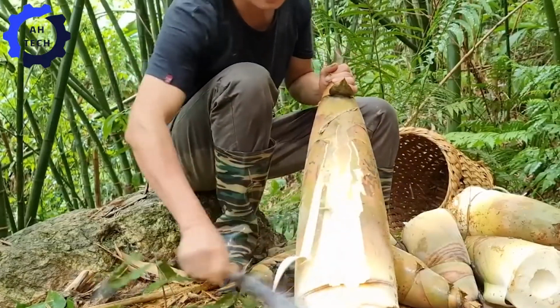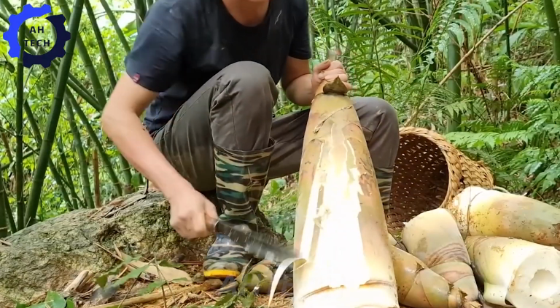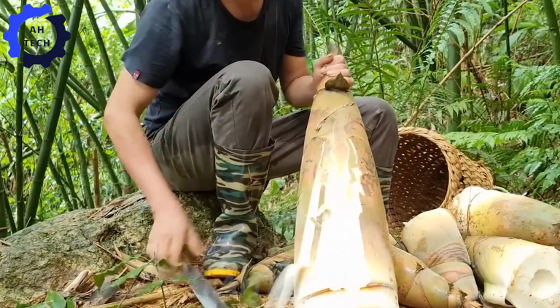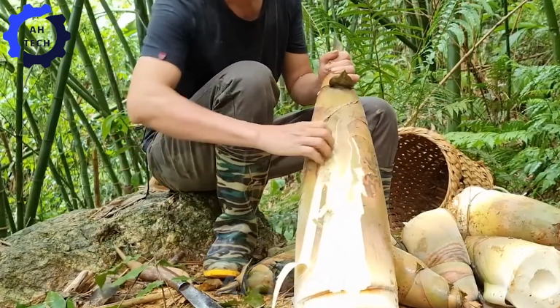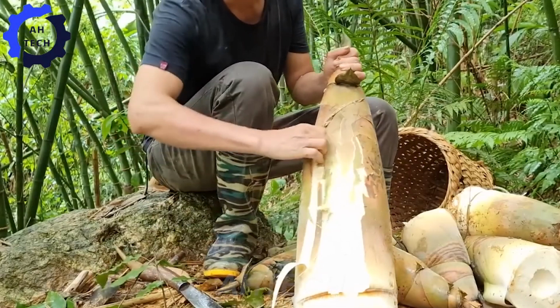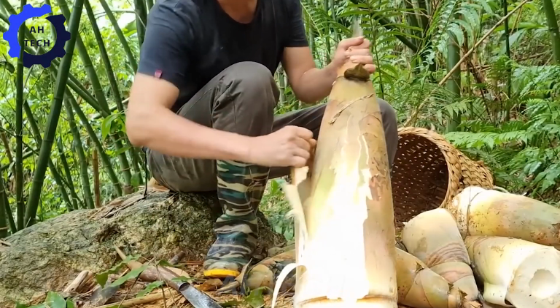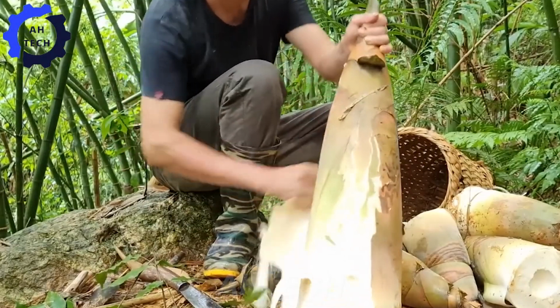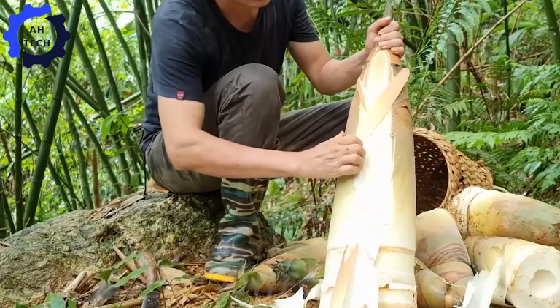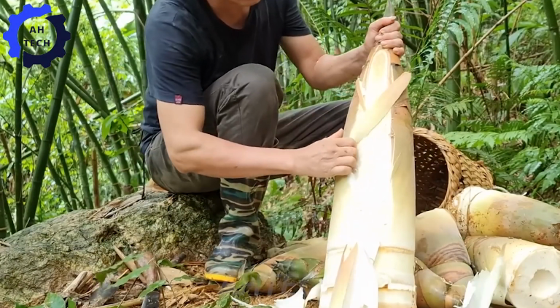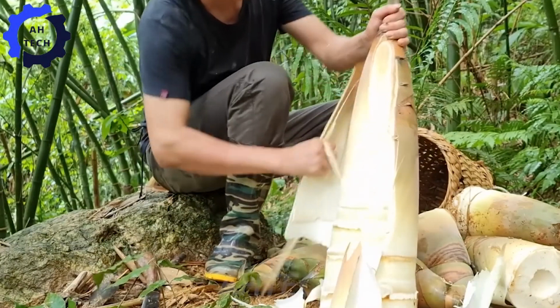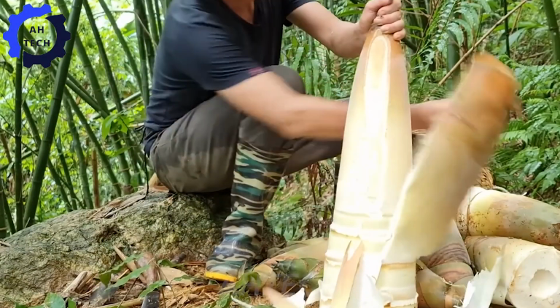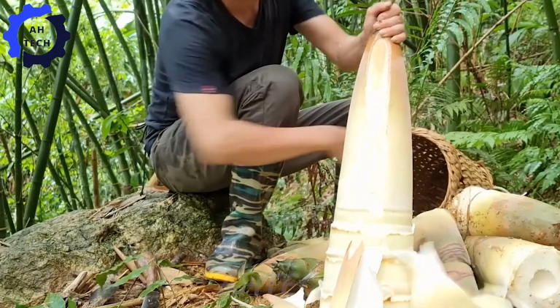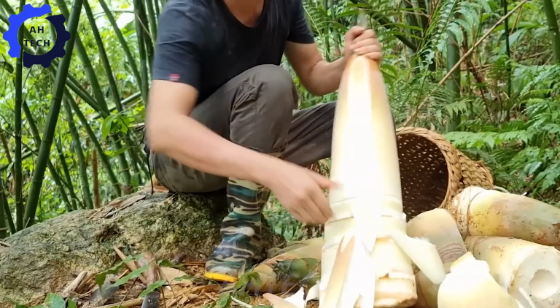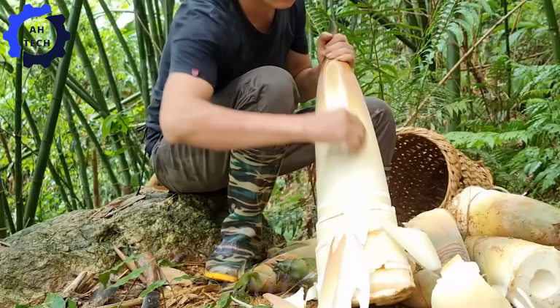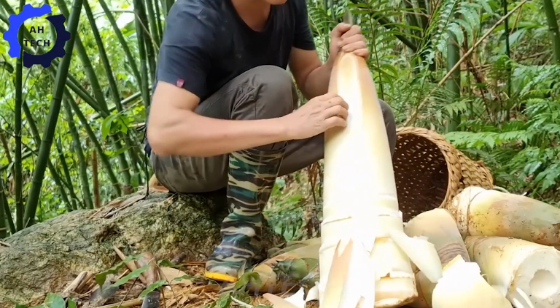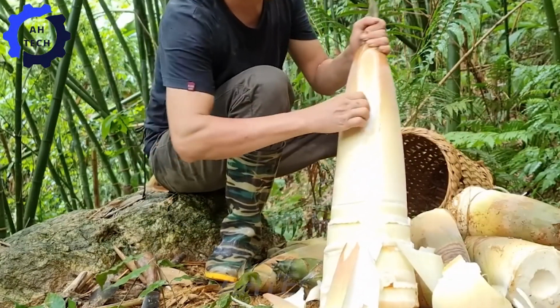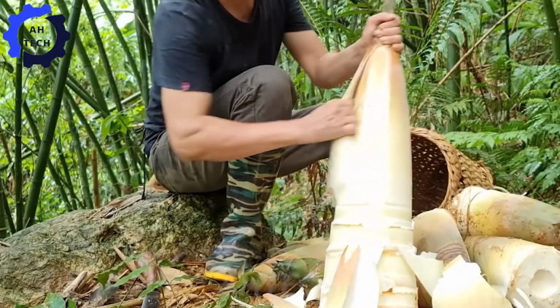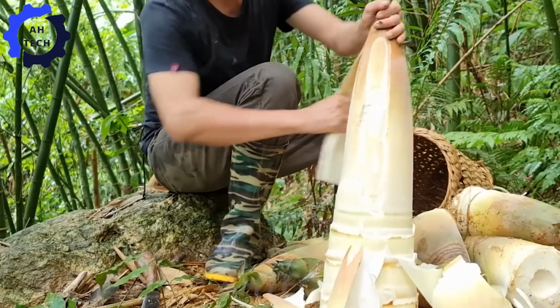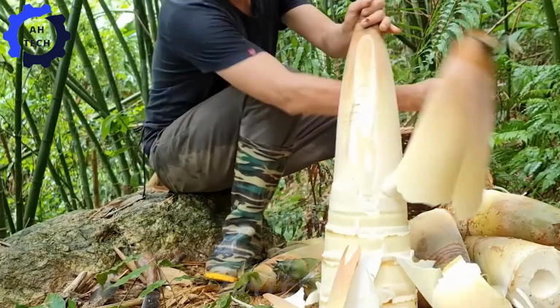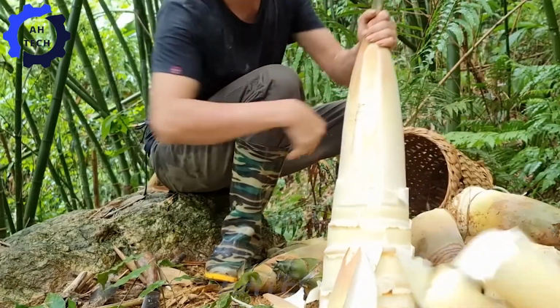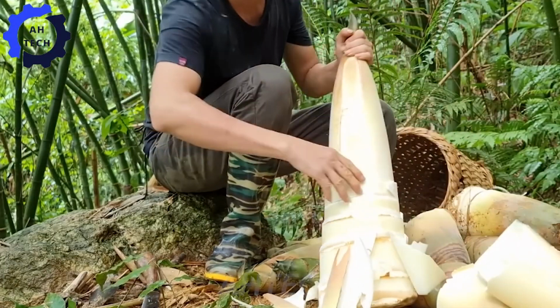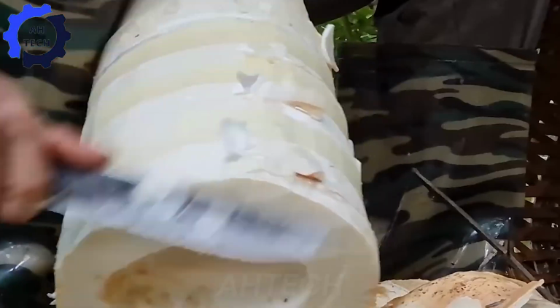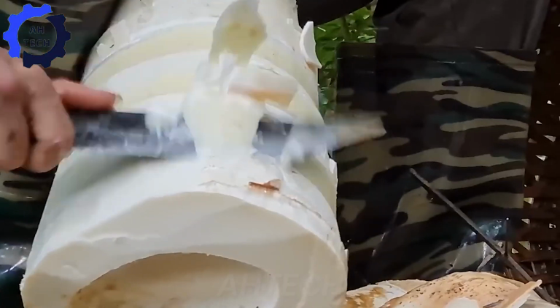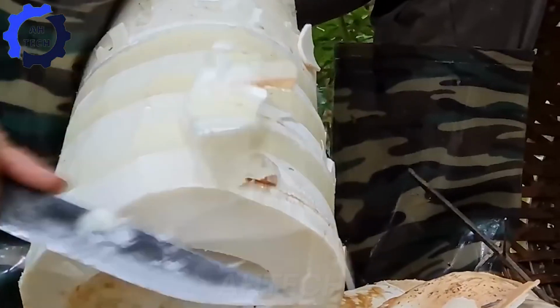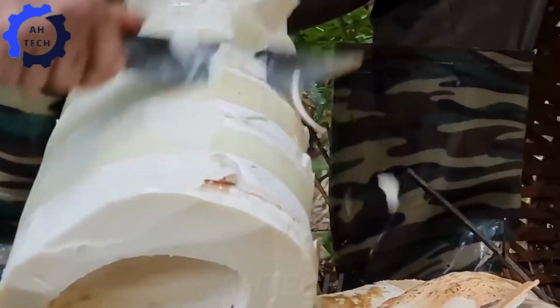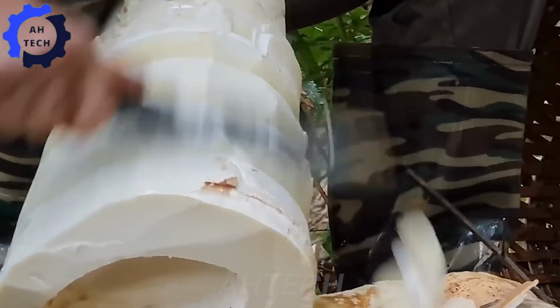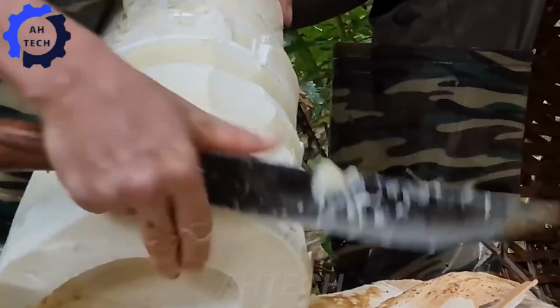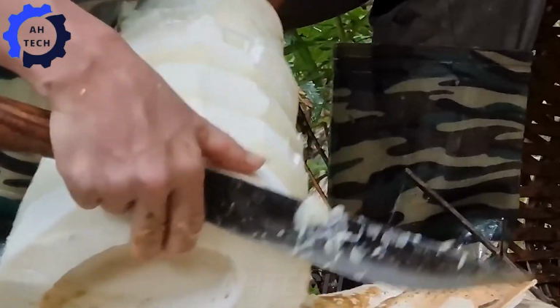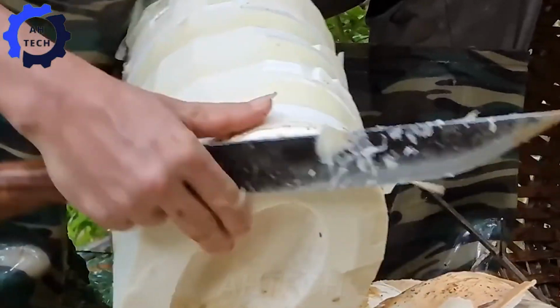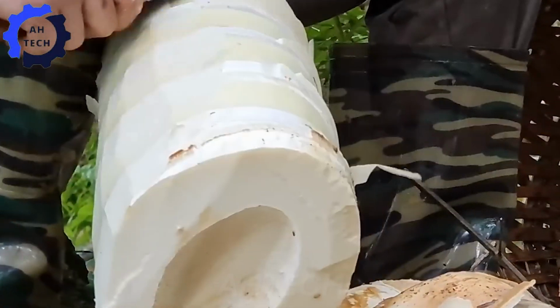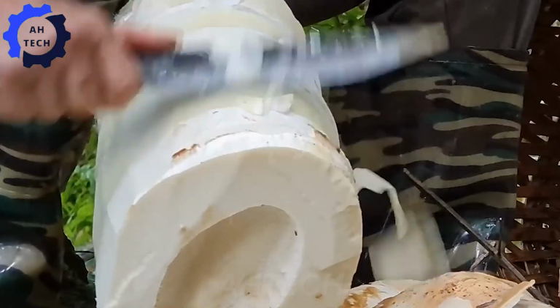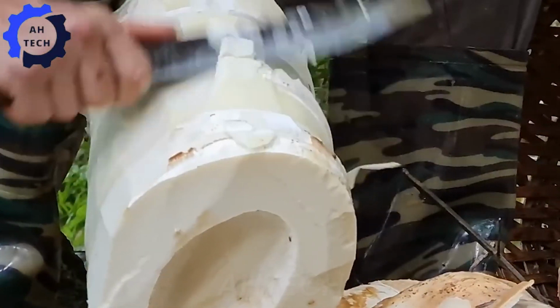Have you seen this type of bamboo before? If so, leave a 9 in the comments. If this is your first time seeing it, leave a zero. We would love to hear from you.